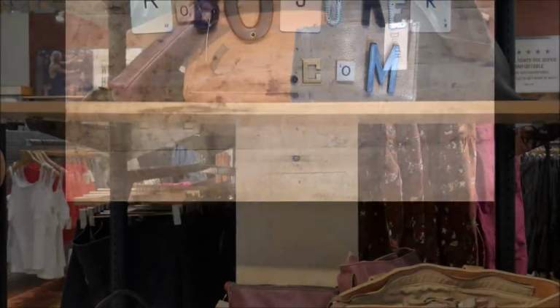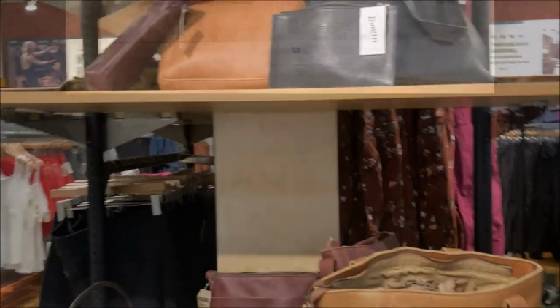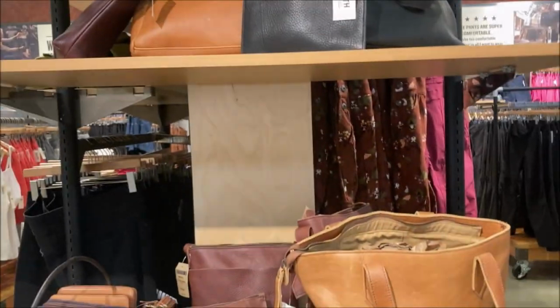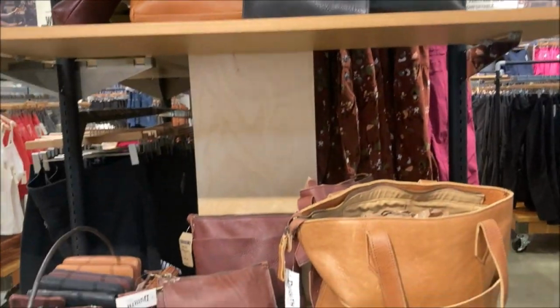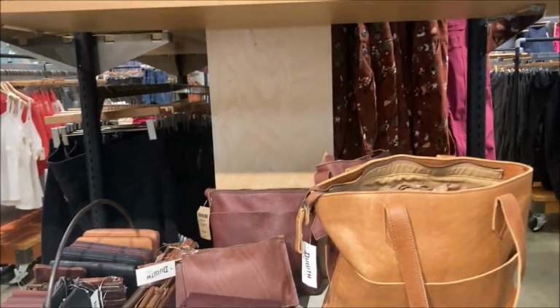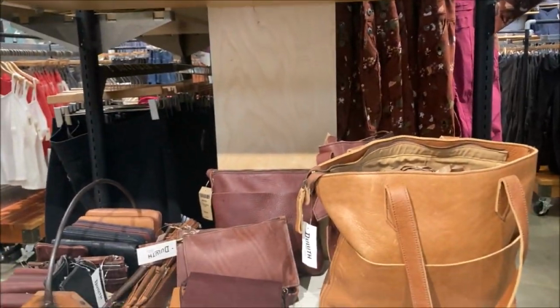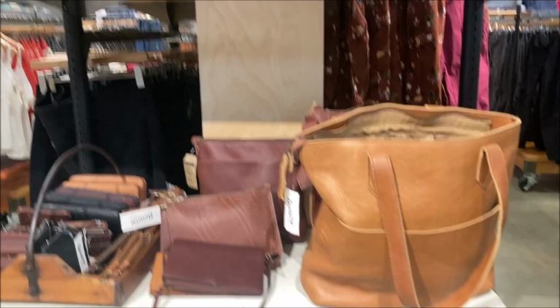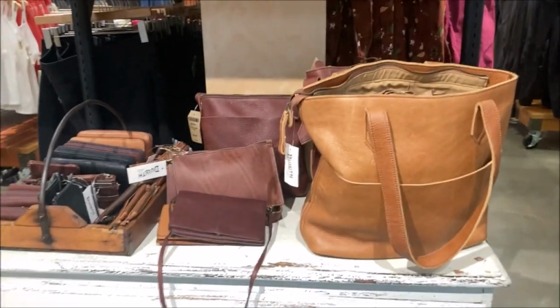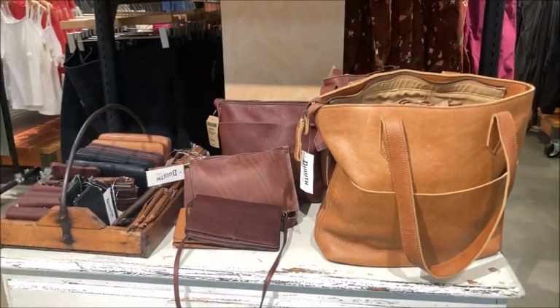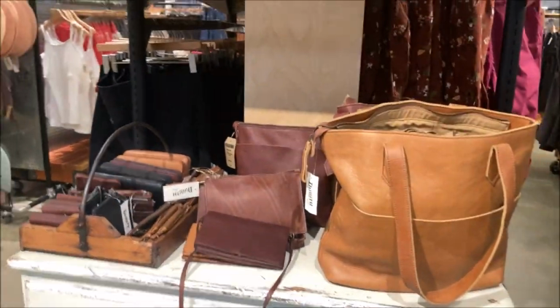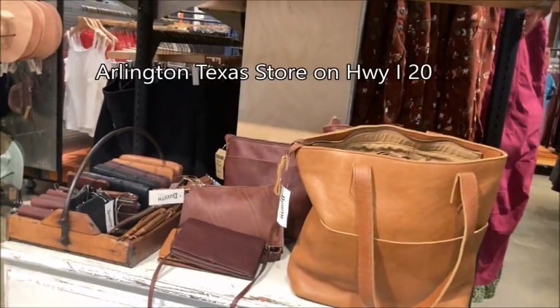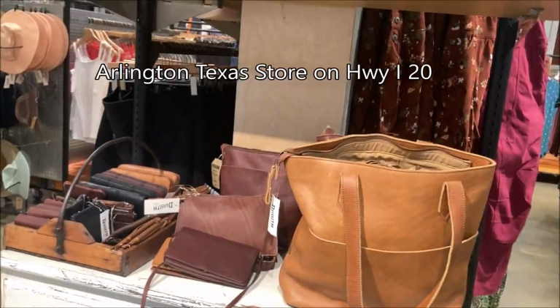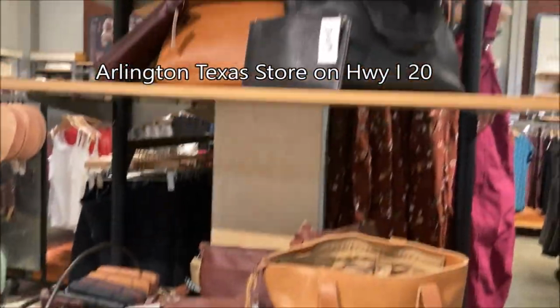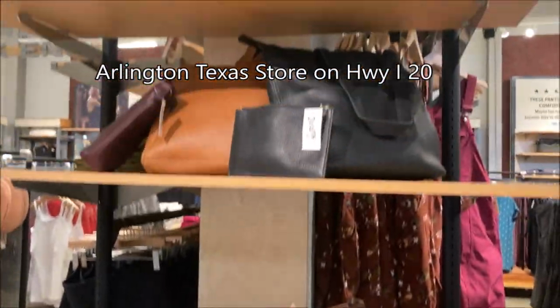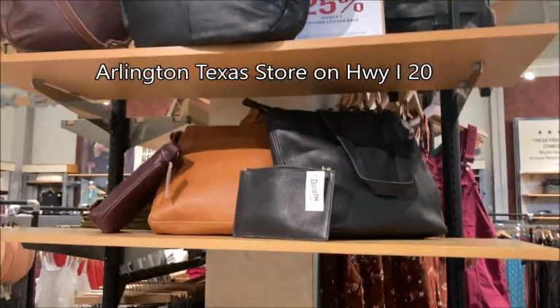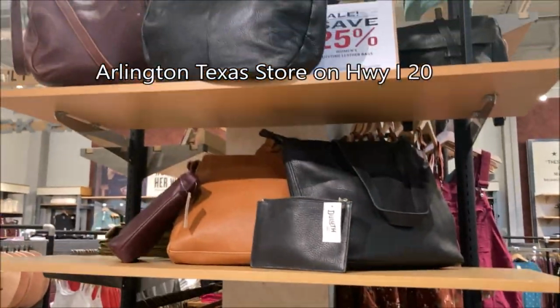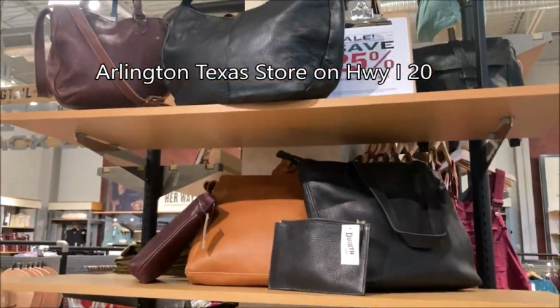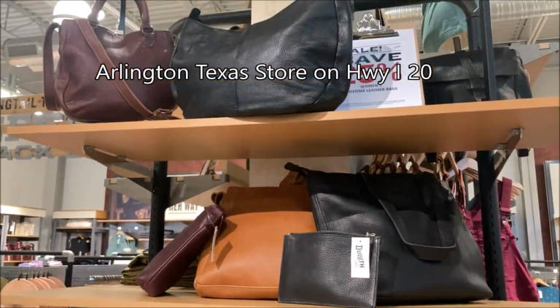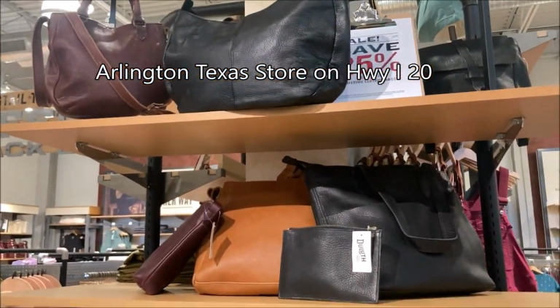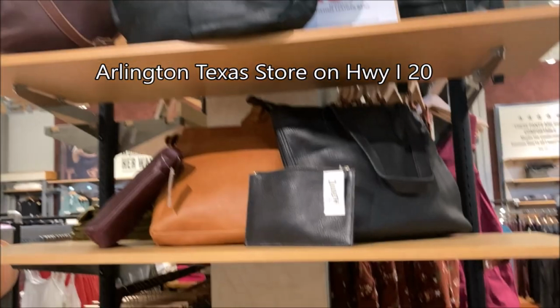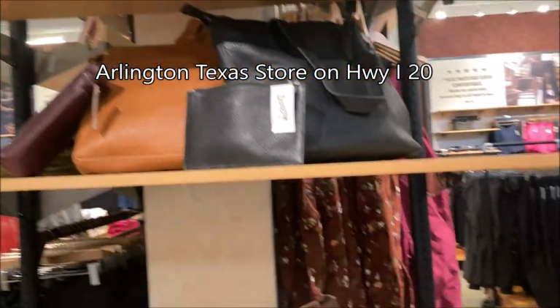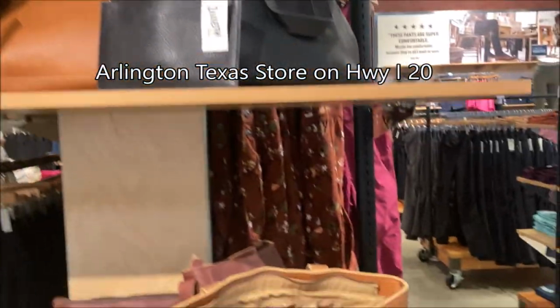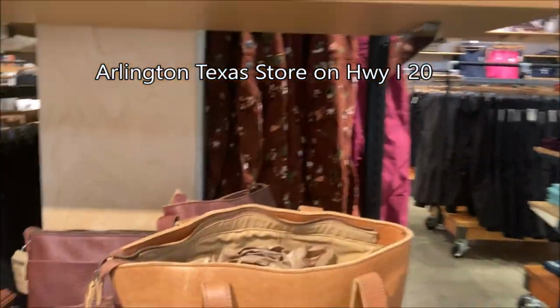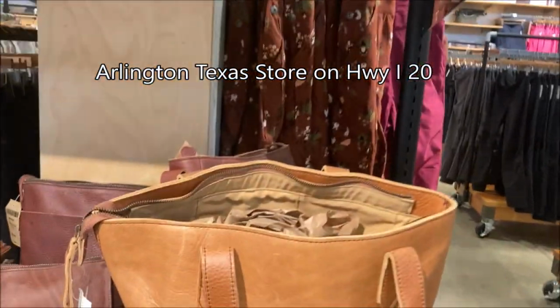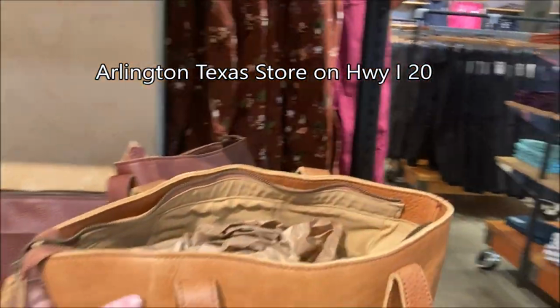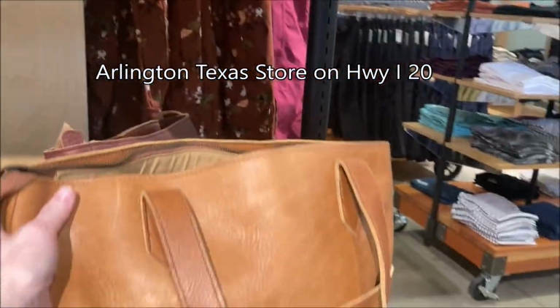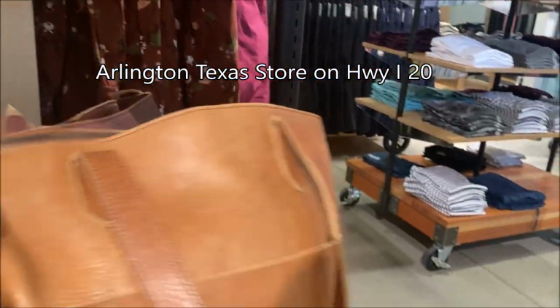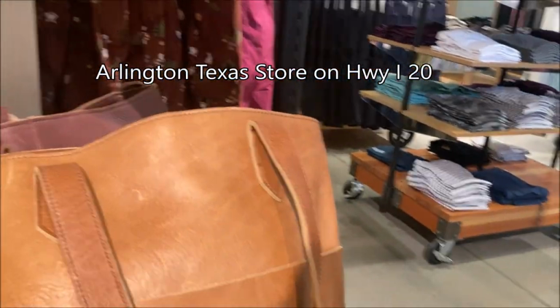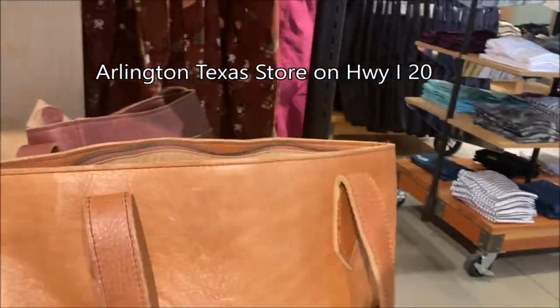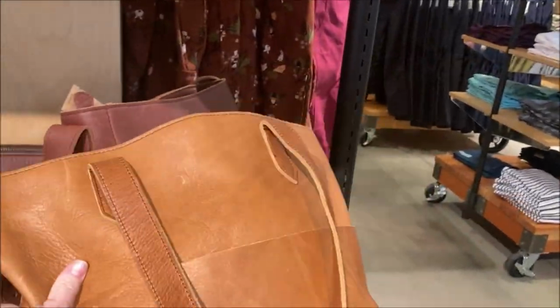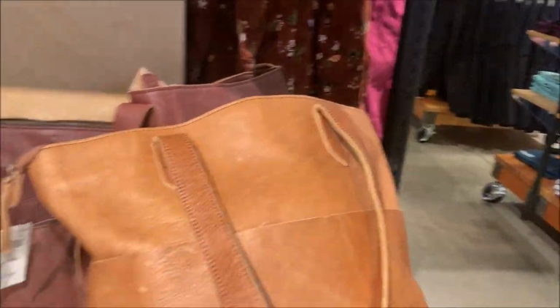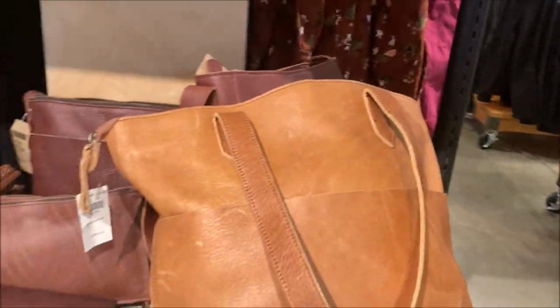I'm at Duluth Trading for the first time looking at some of this stuff in person. They have their Lifetime Weather collection, which I have had pieces from before.